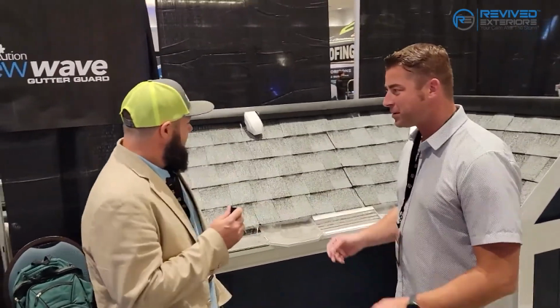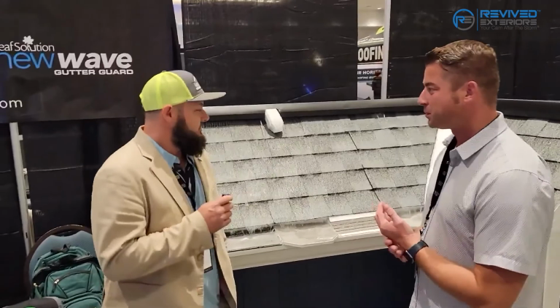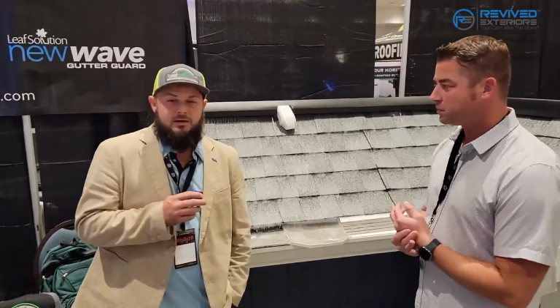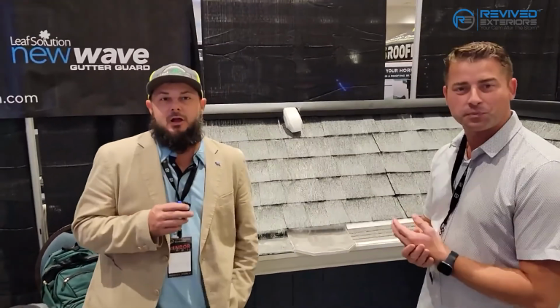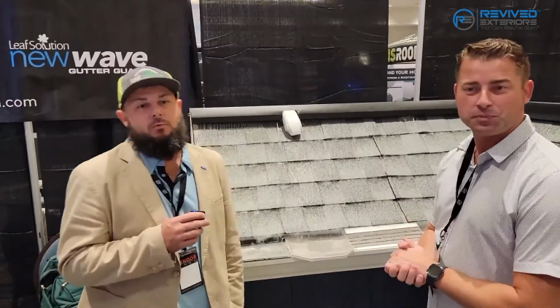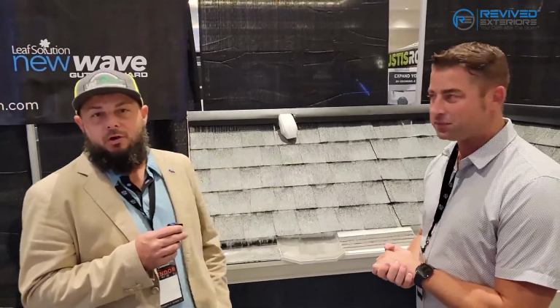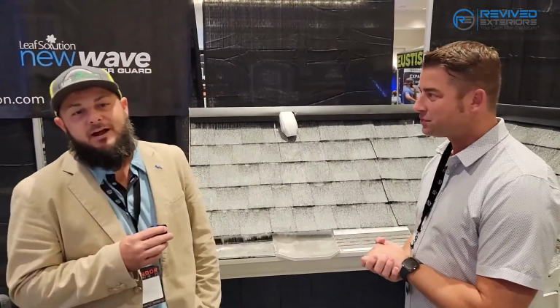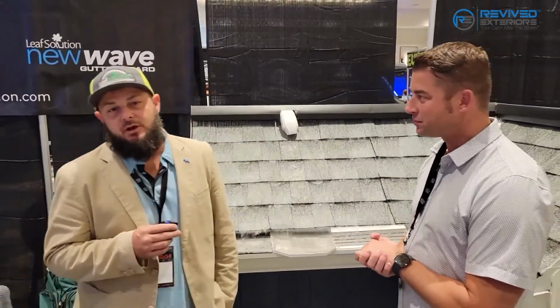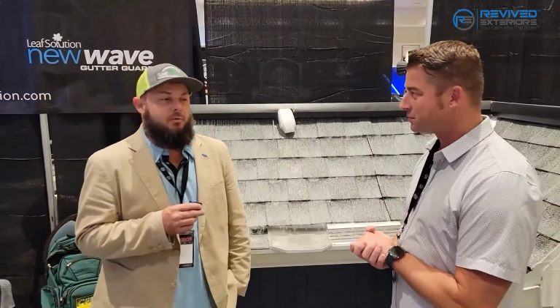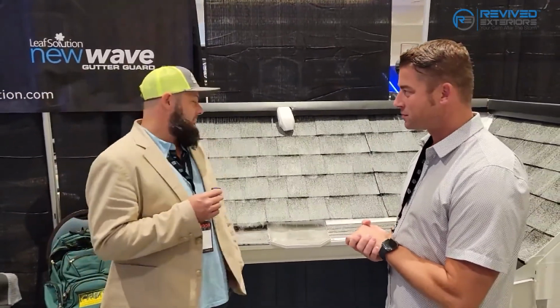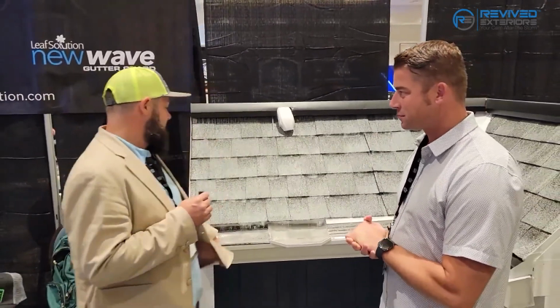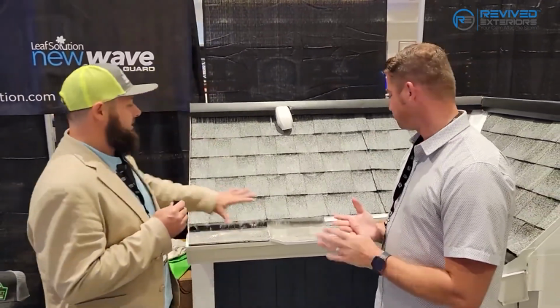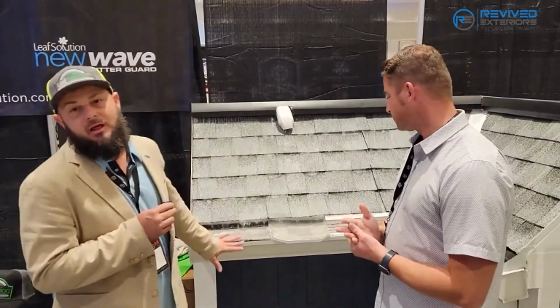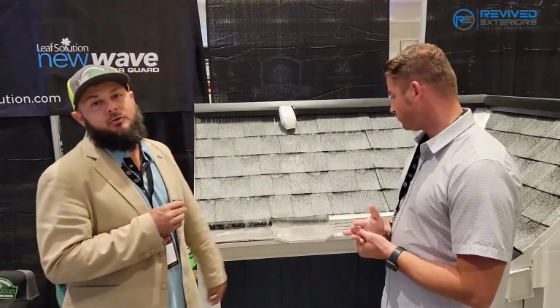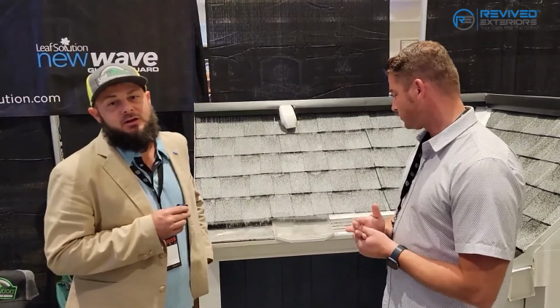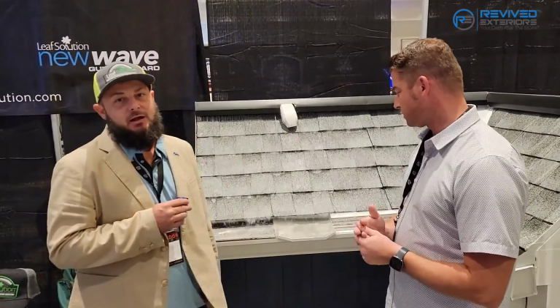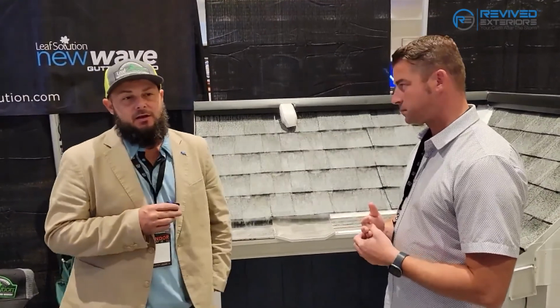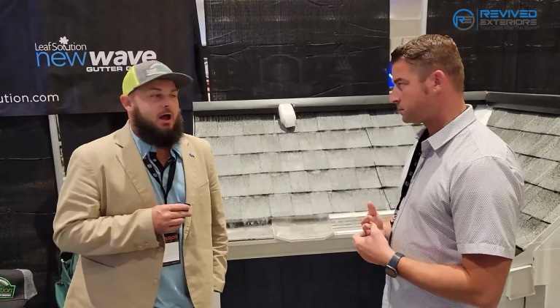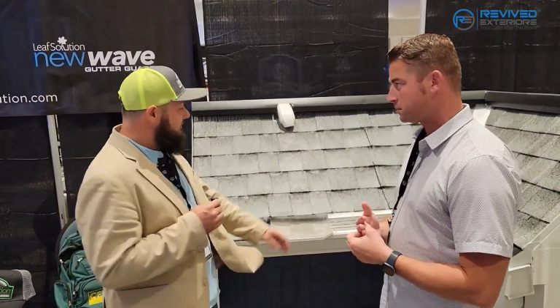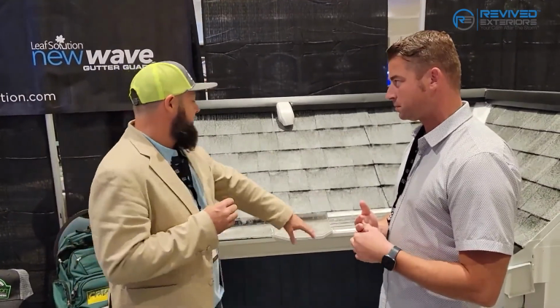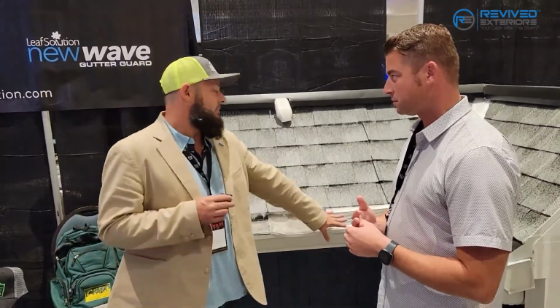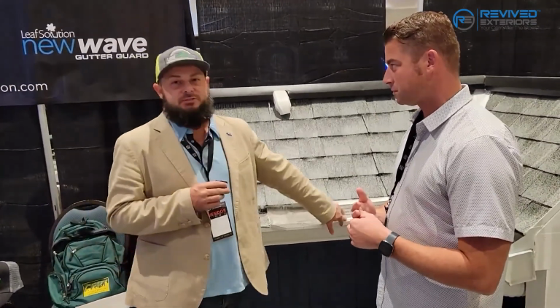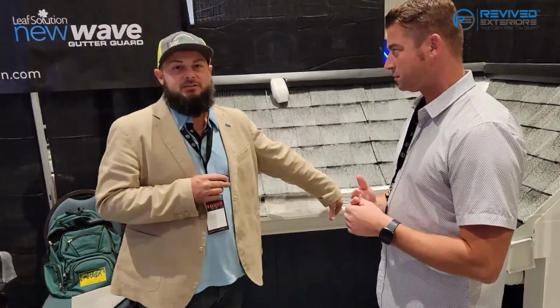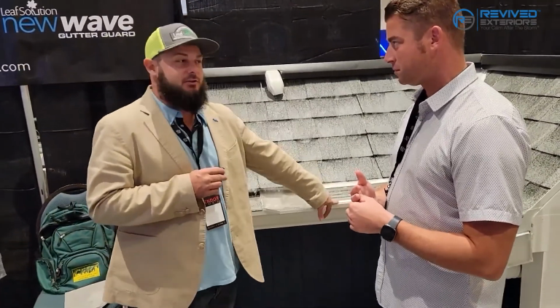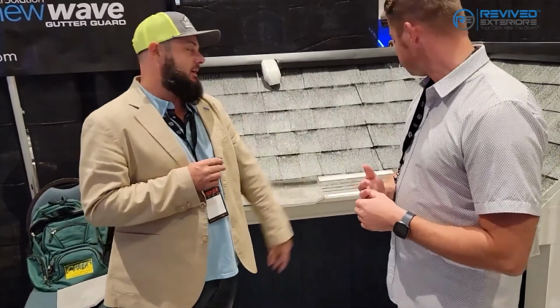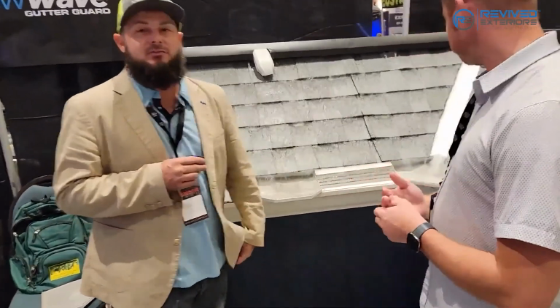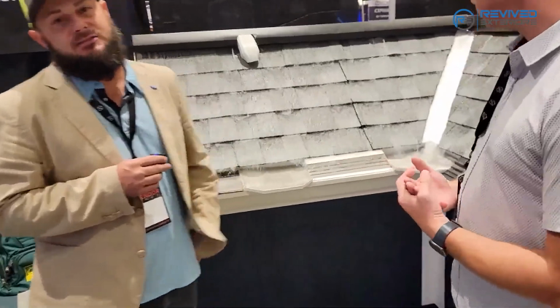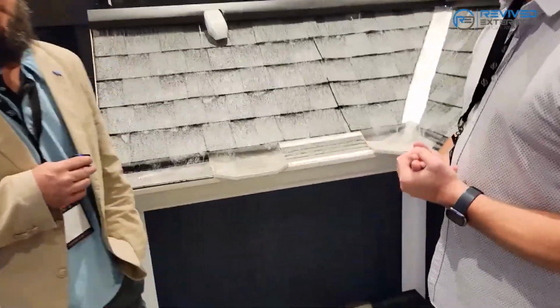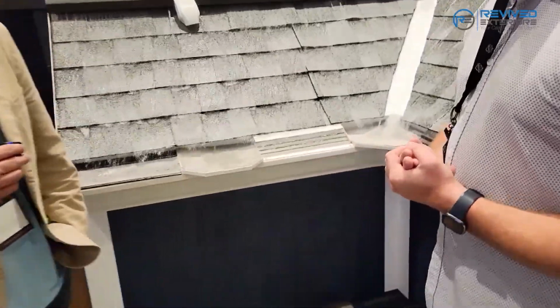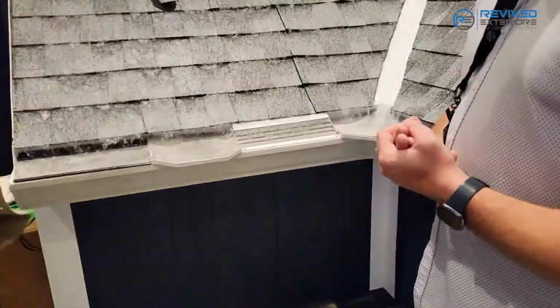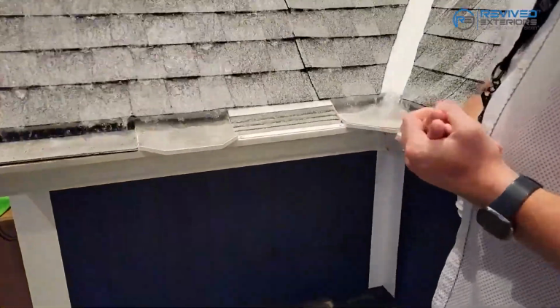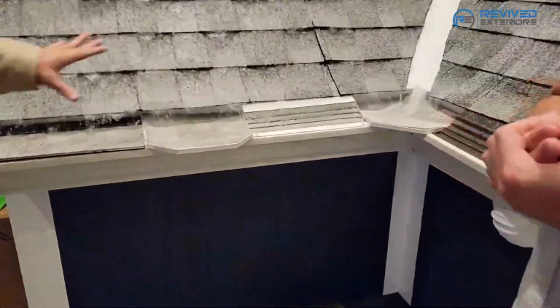We're a gutter guard manufacturer — we manufacture some of the top-of-the-line micro mesh products that are out there. We have the very first micro mesh, which is Leaf Solution, that came out in 2001. We have seven U.S. patents on our products.